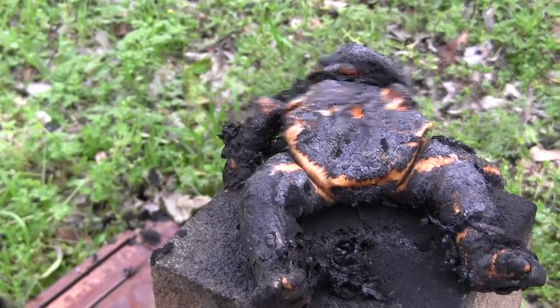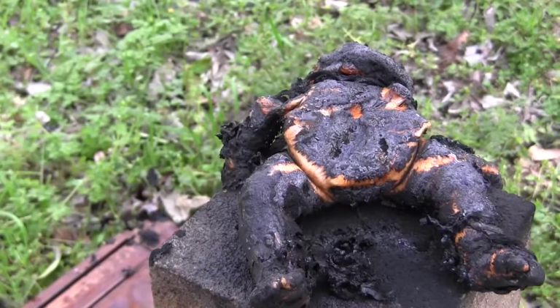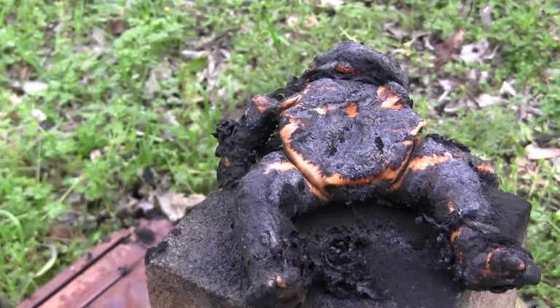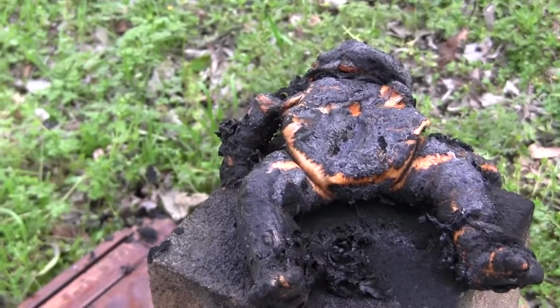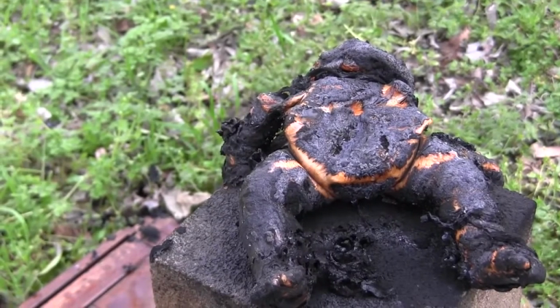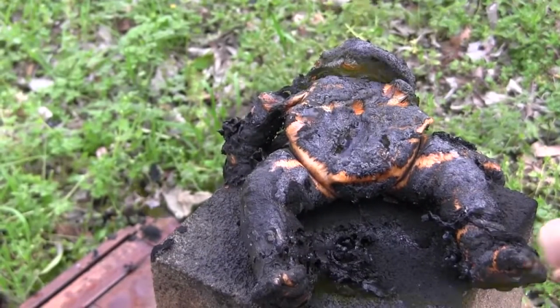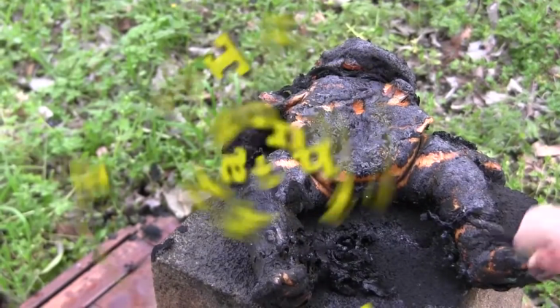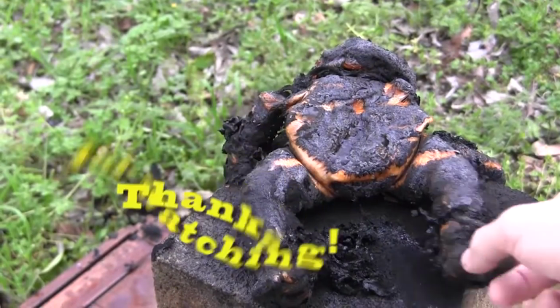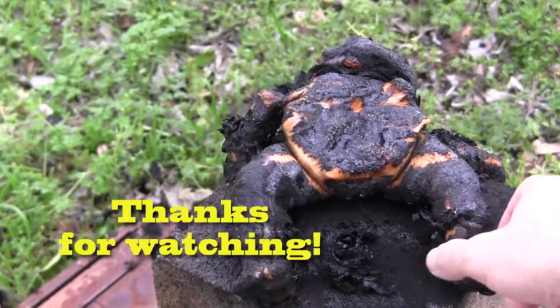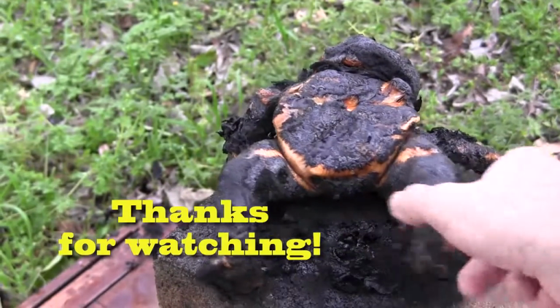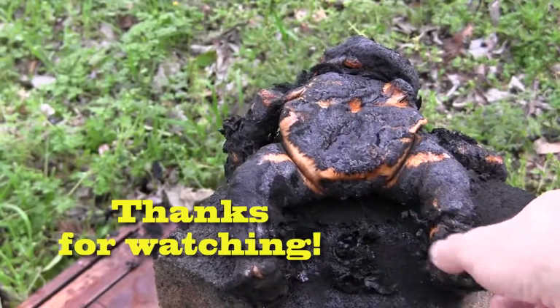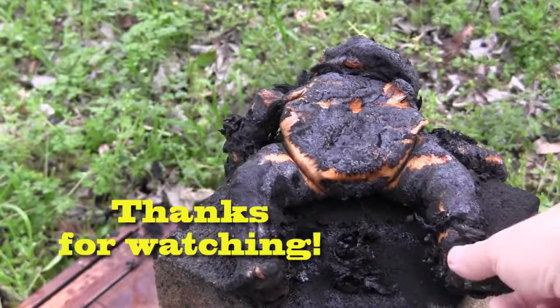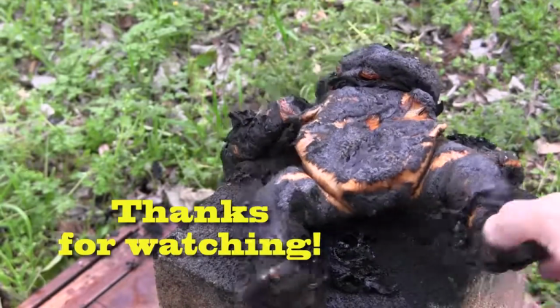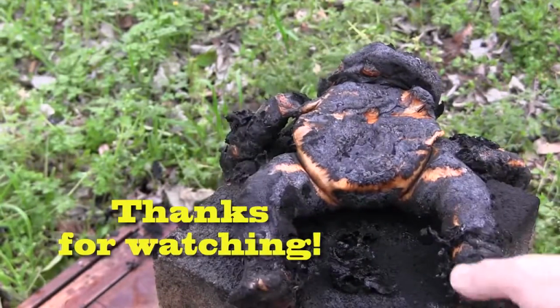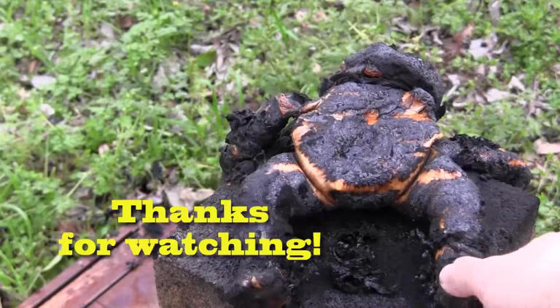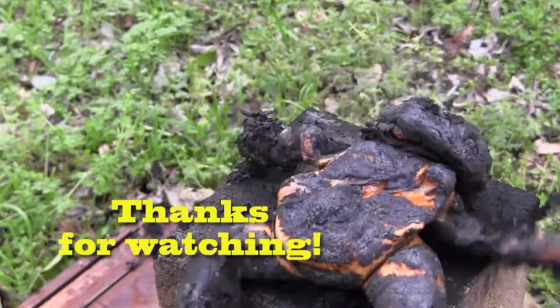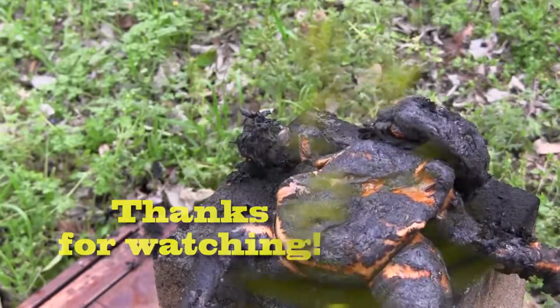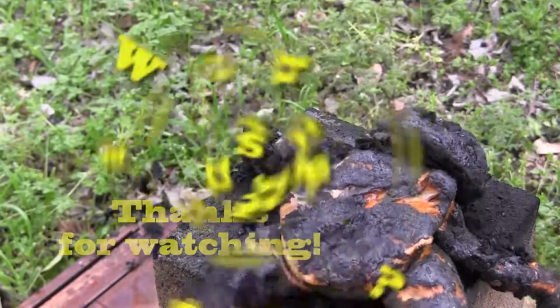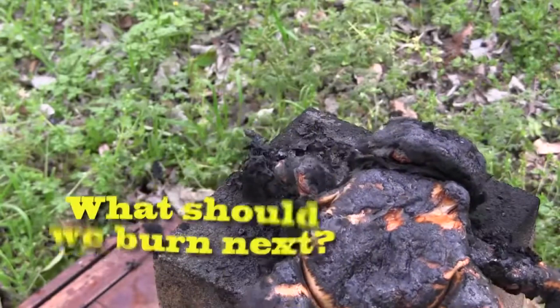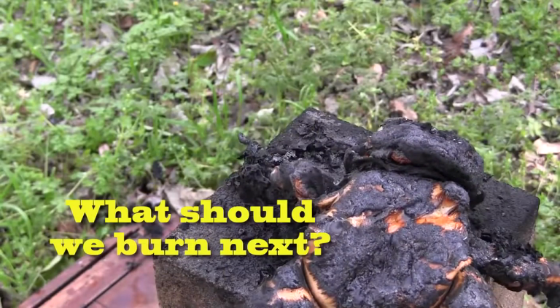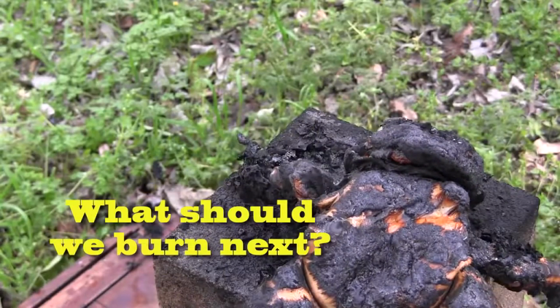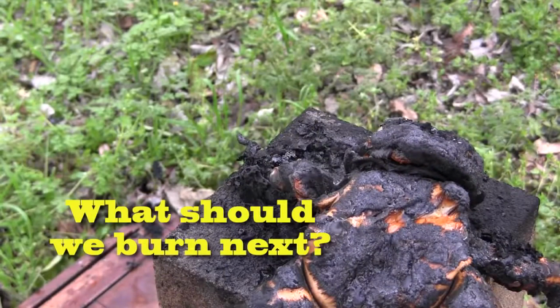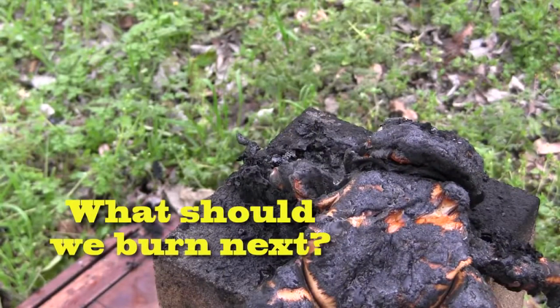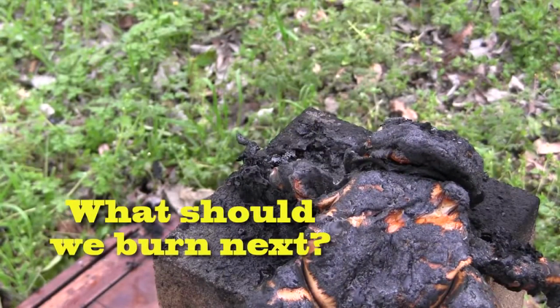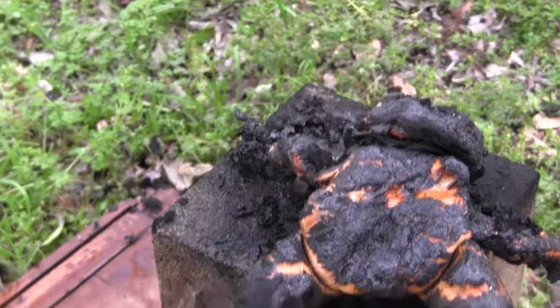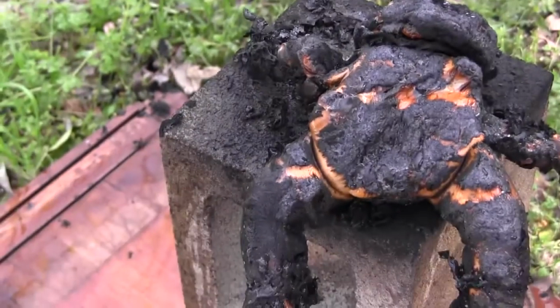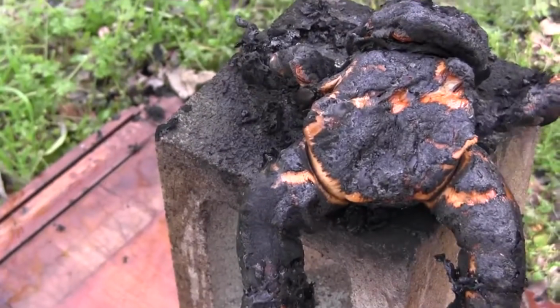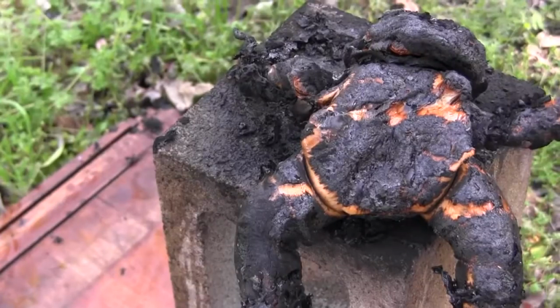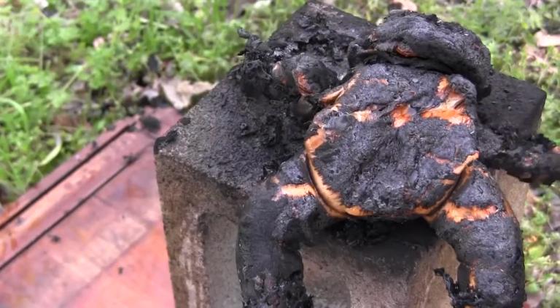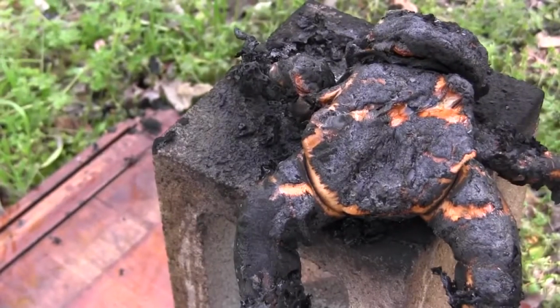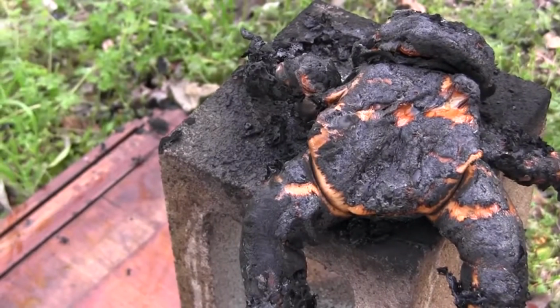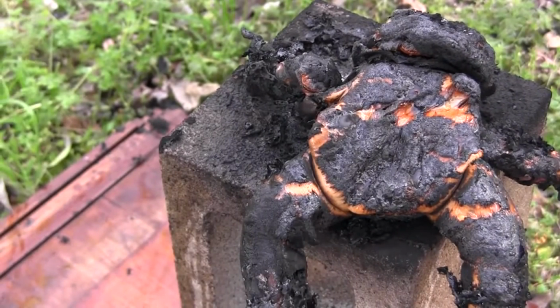If you enjoyed this video, subscribe or share with your friends. Thanks for tuning in. Let us know what we should burn next week down in the comments. Thanks. Little face is all melted off.